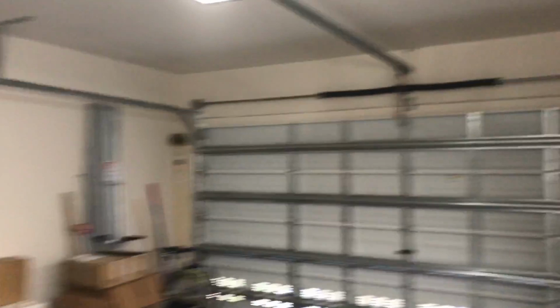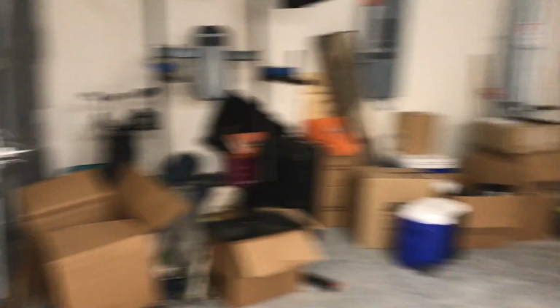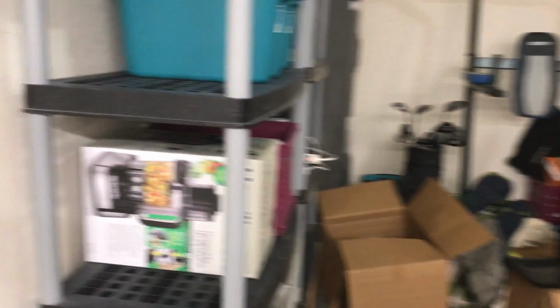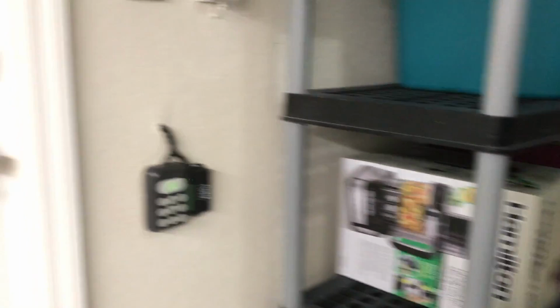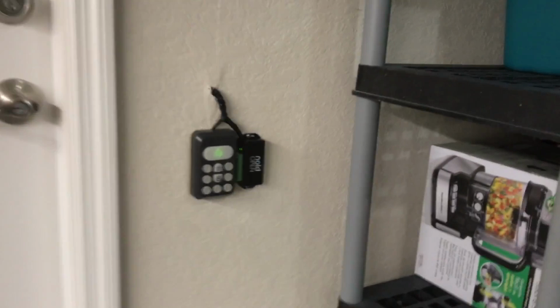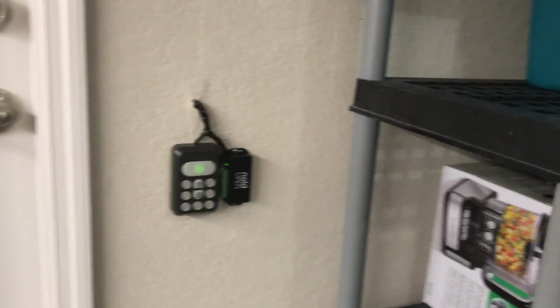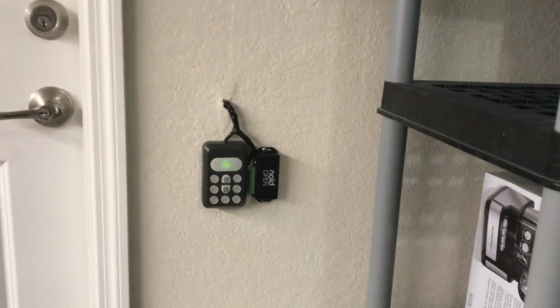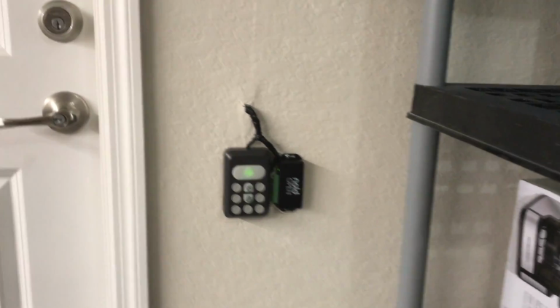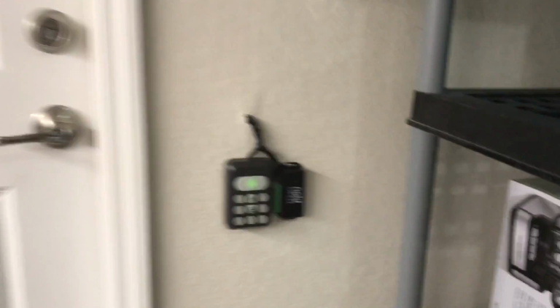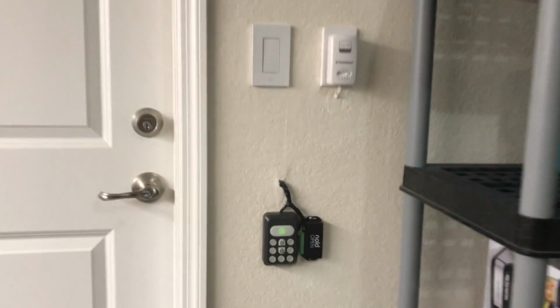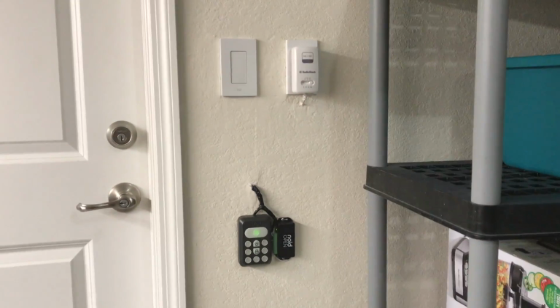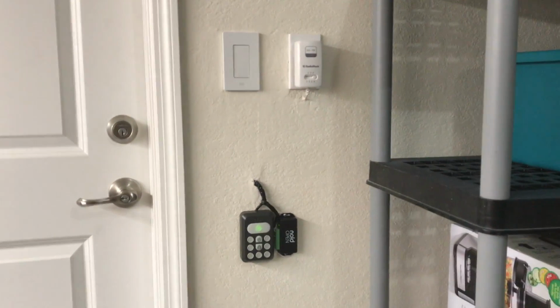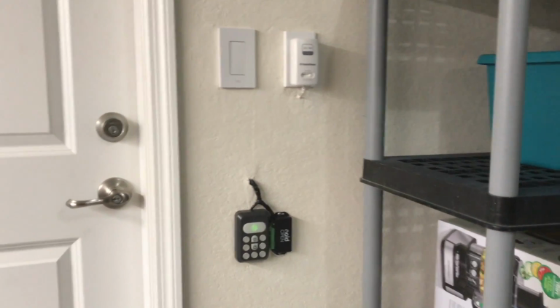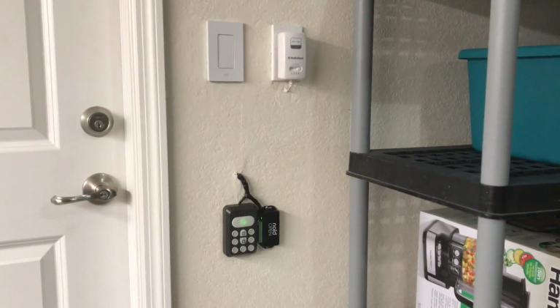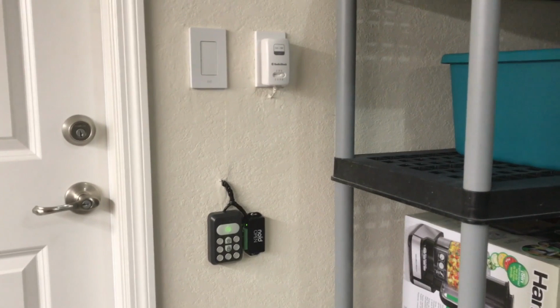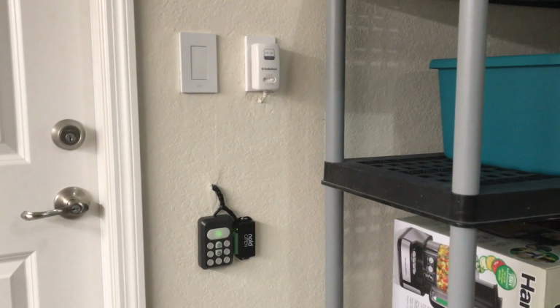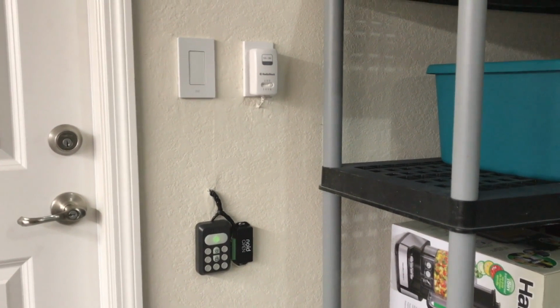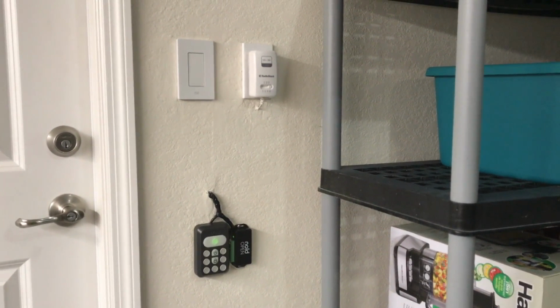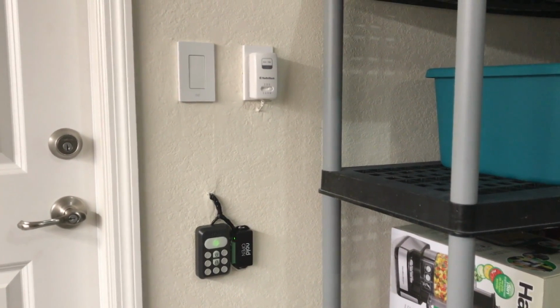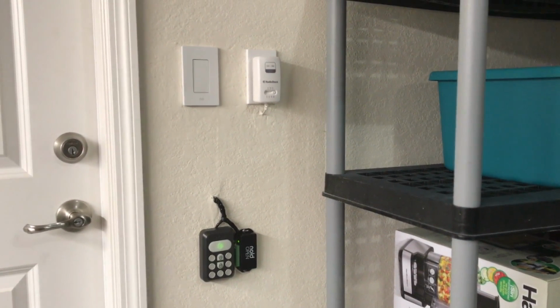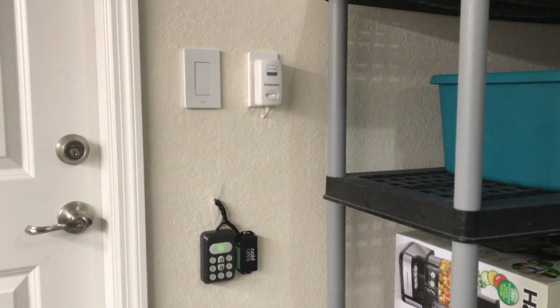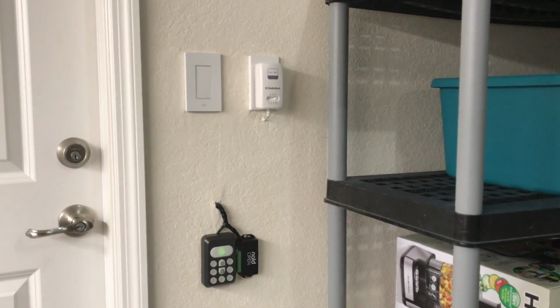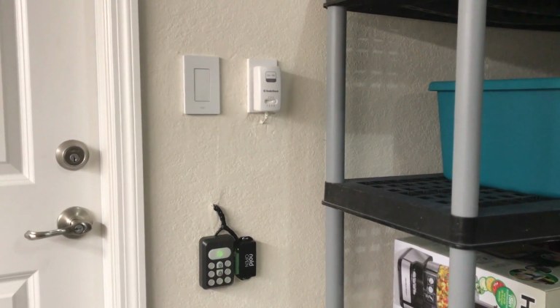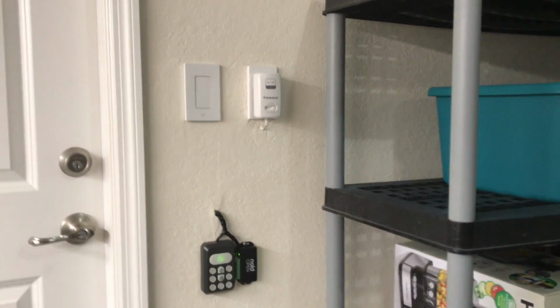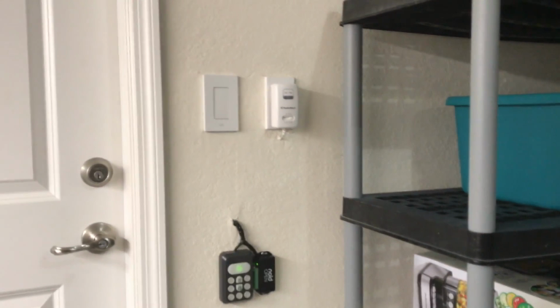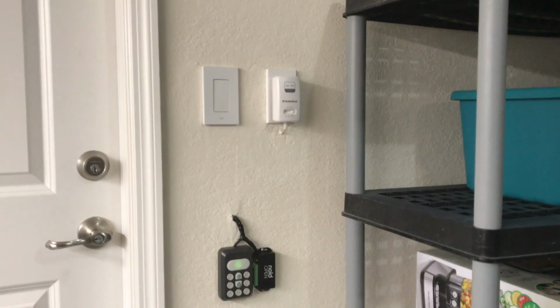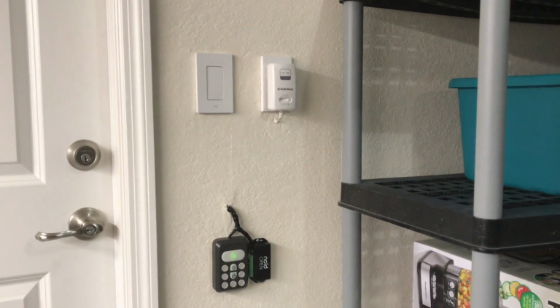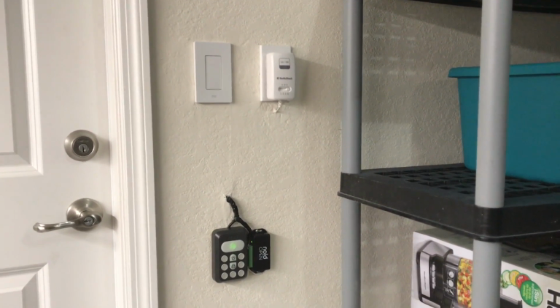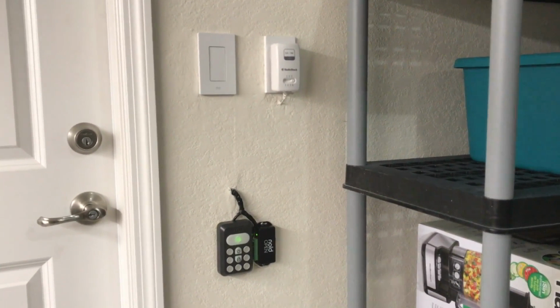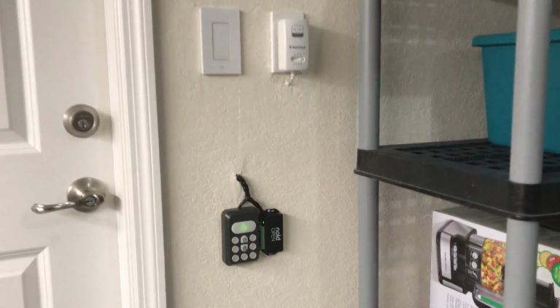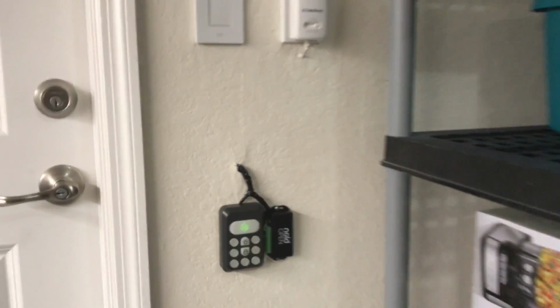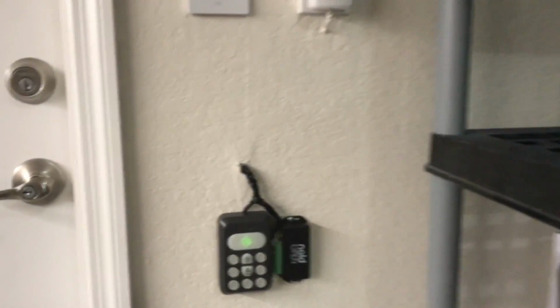The garage door opener, the Nulled Open, is actually right here. It took a little bit of time to get to this point but it's finally finished, and I've been using it for a couple weeks now and it works great. Can't really say too much more about it. Let's show you how it works.